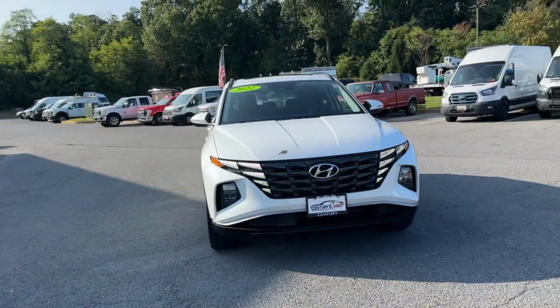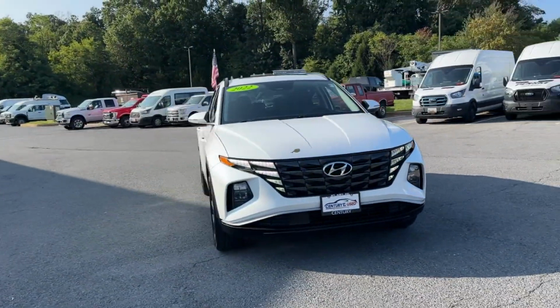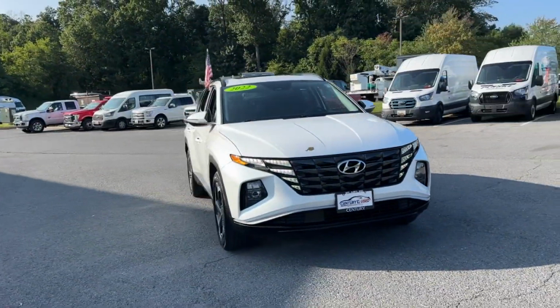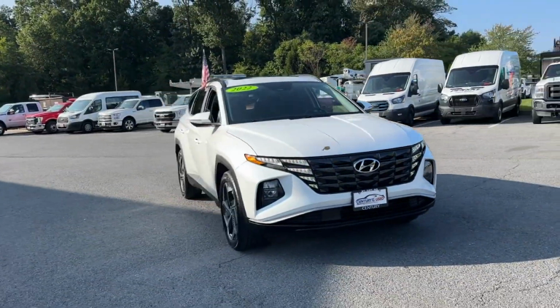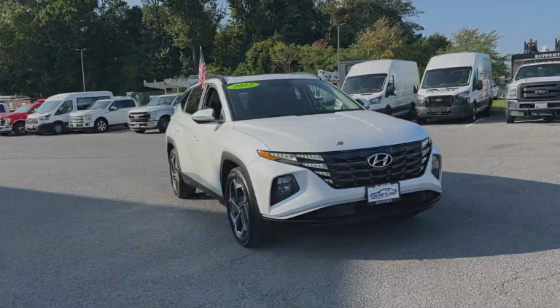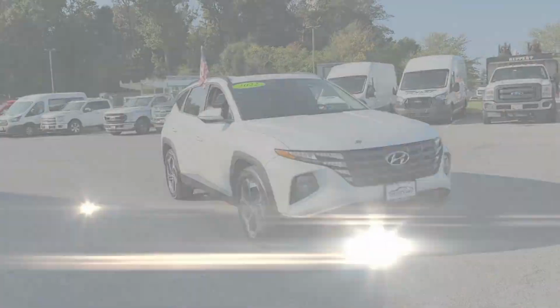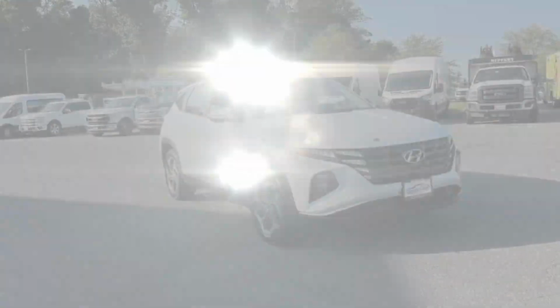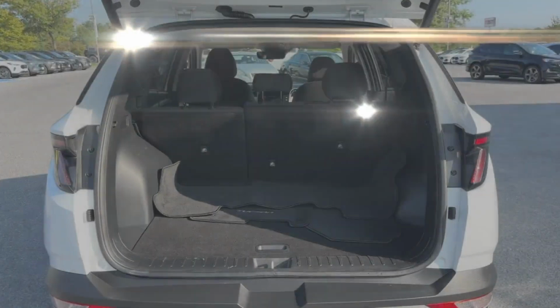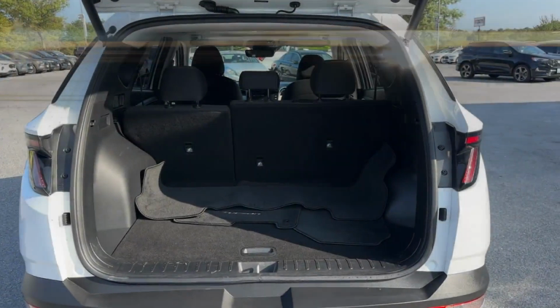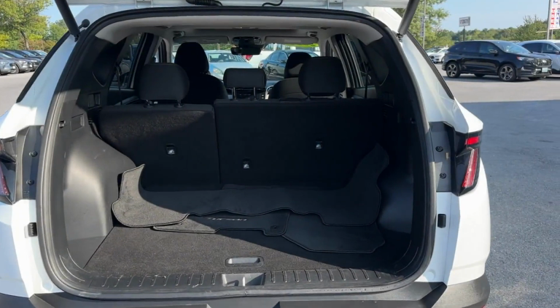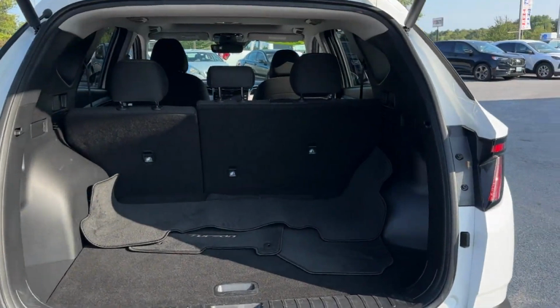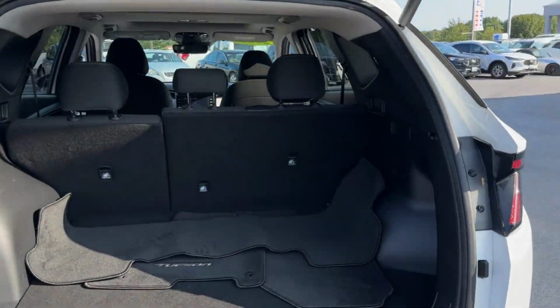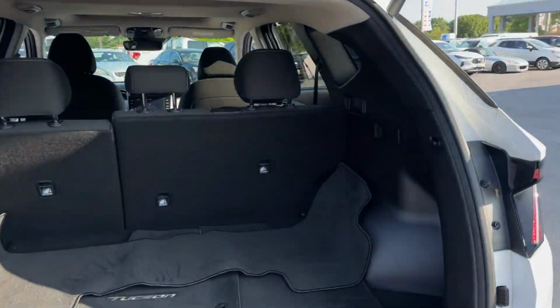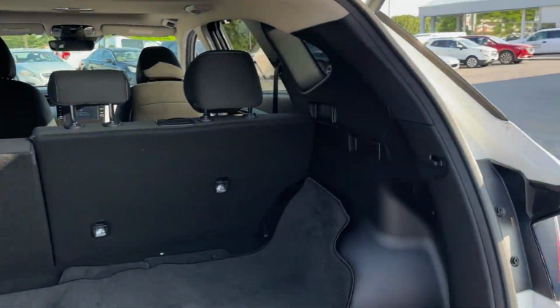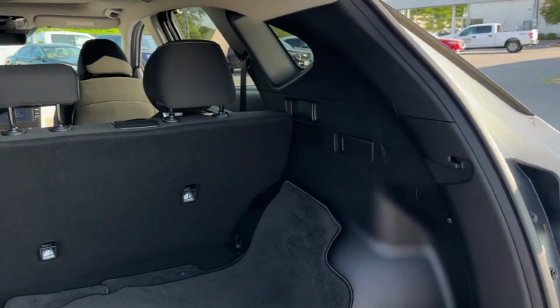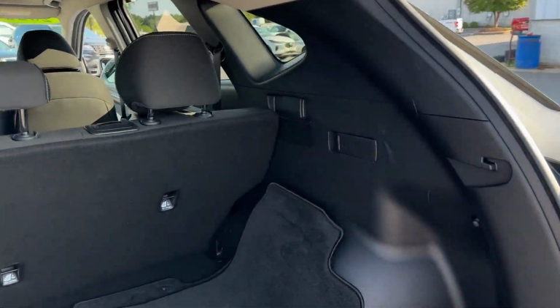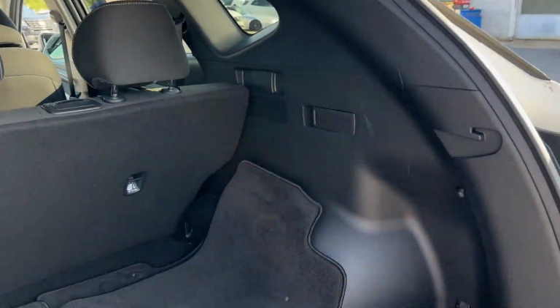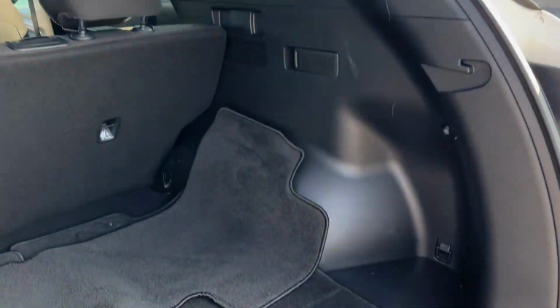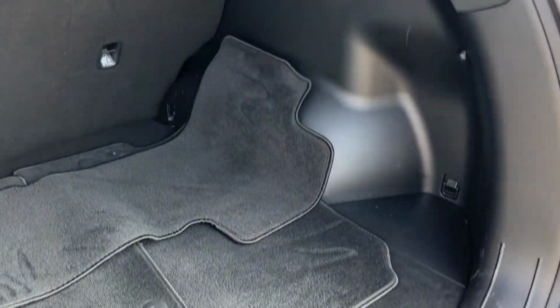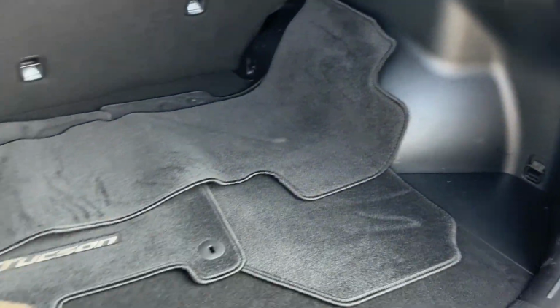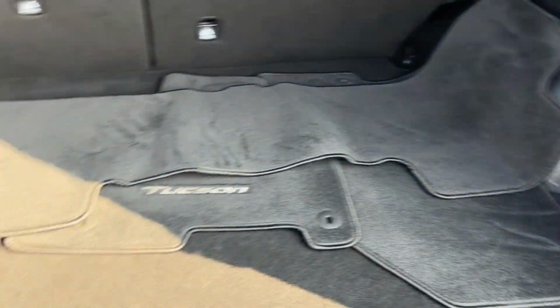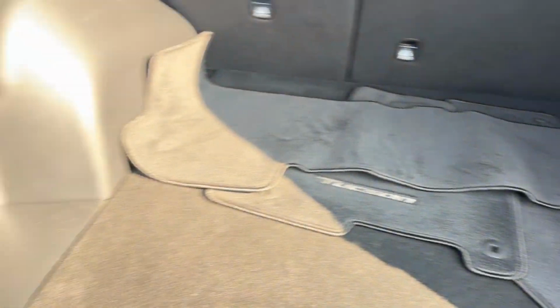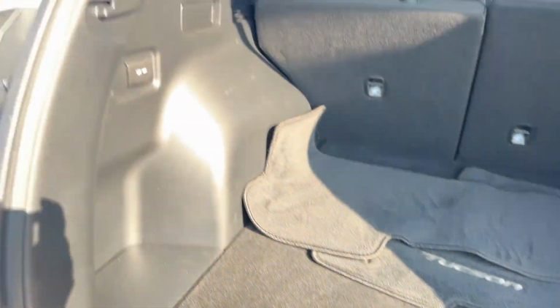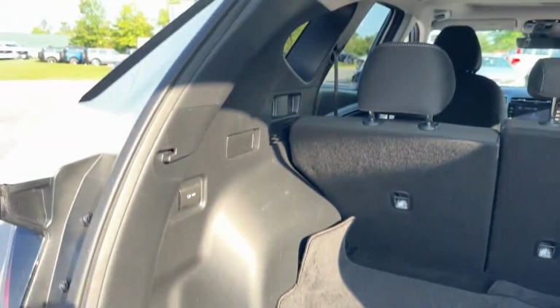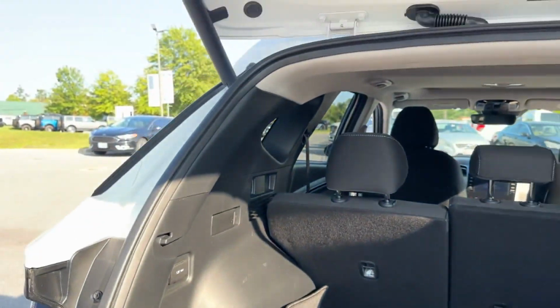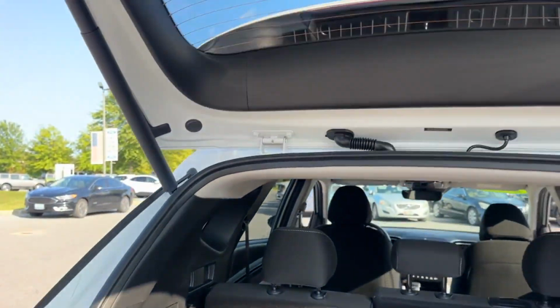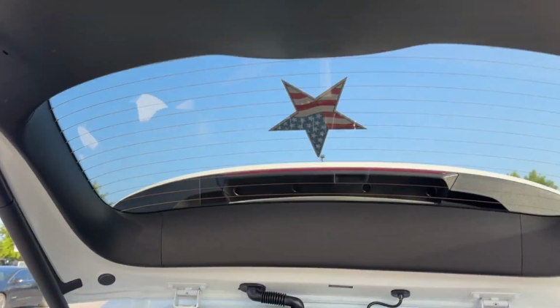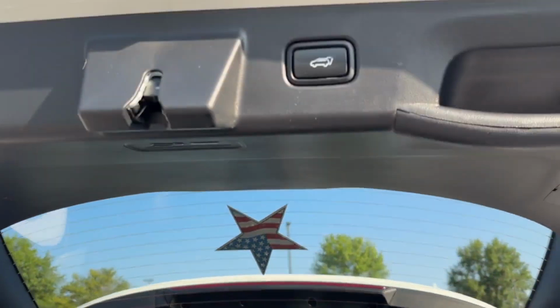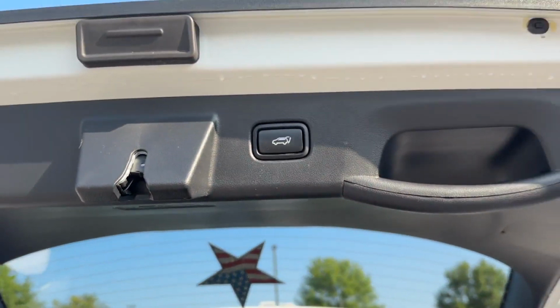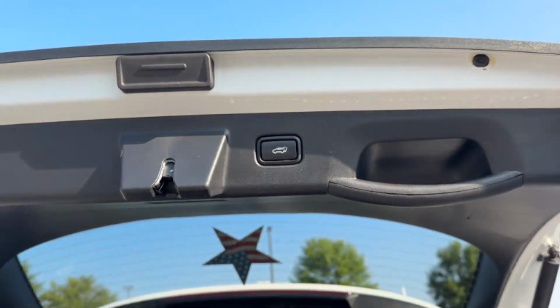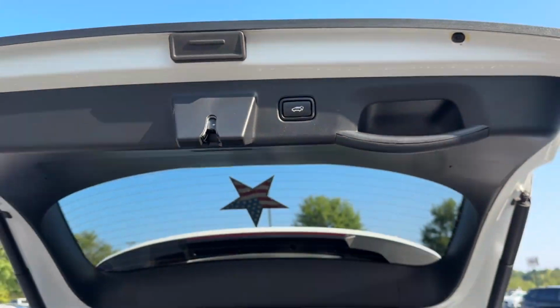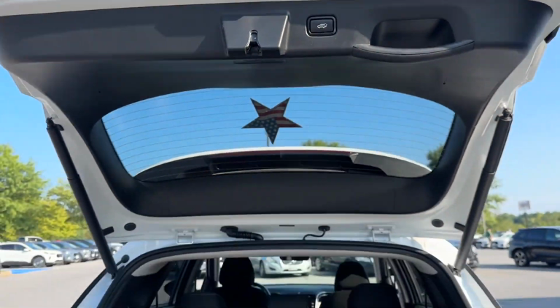Satellite radio, multi-zone air conditioning, blind spot monitor, heated side-view mirrors, back-up camera, and tinted windows.